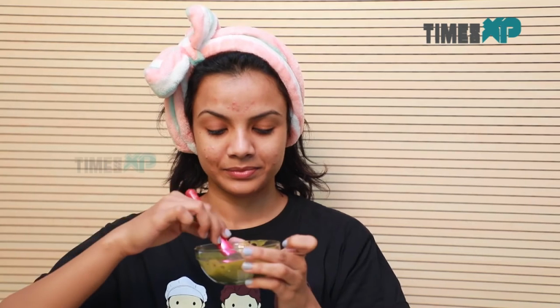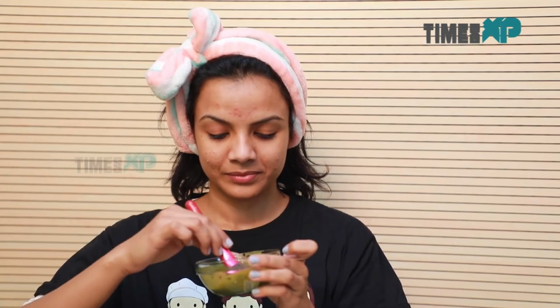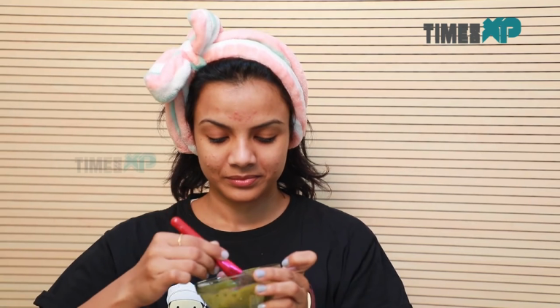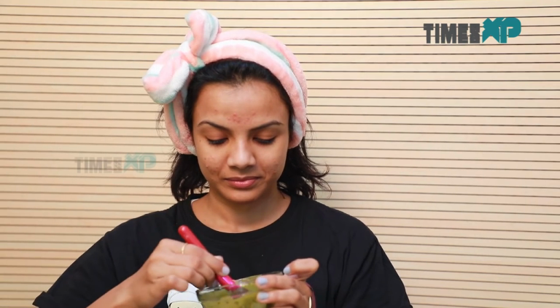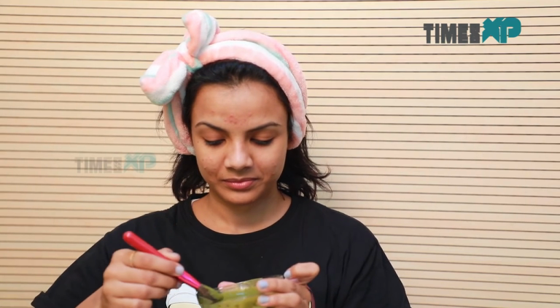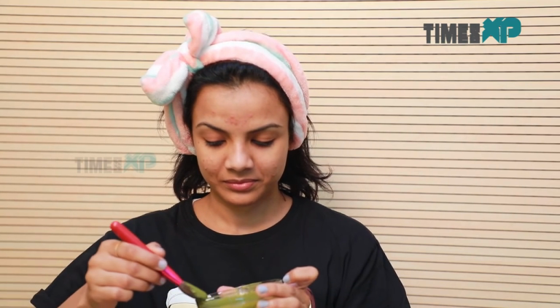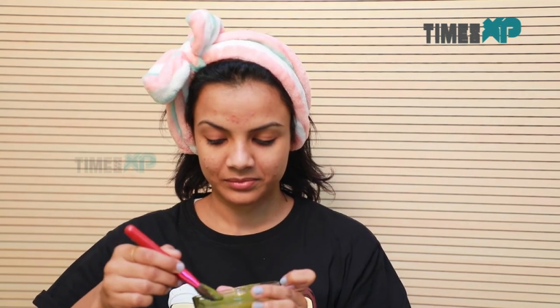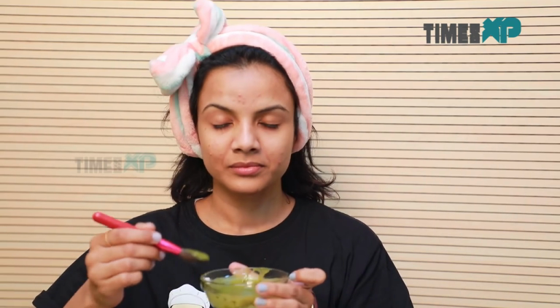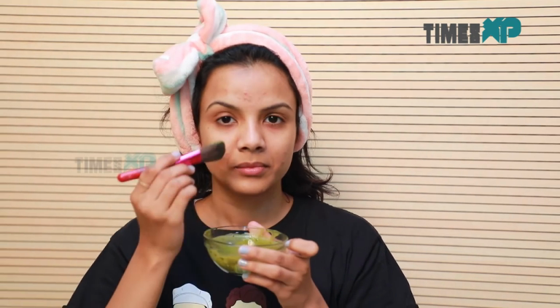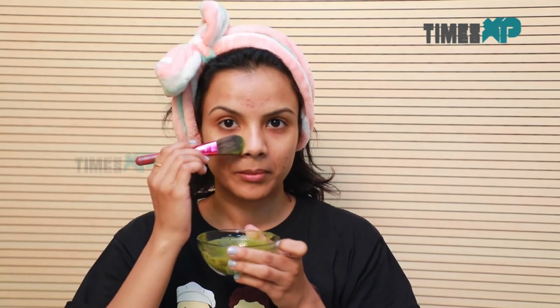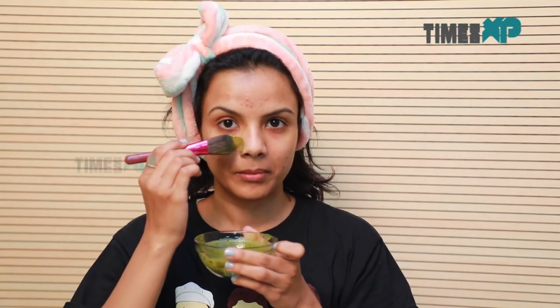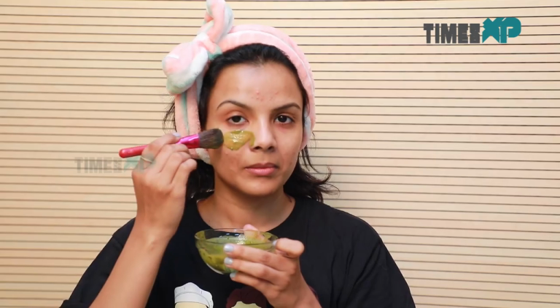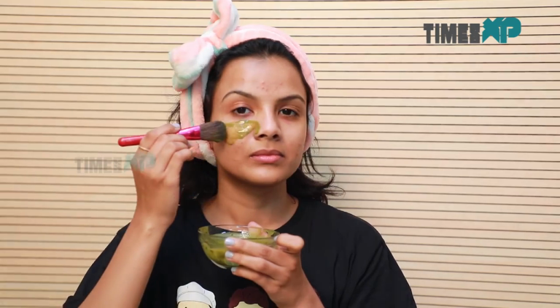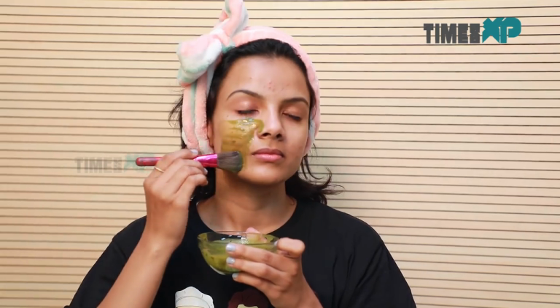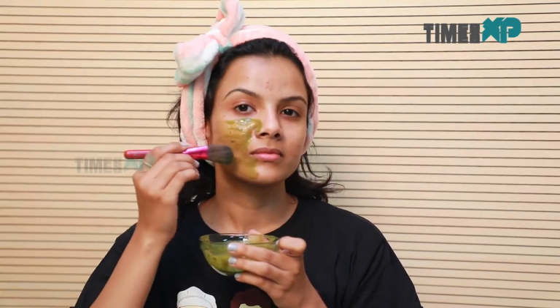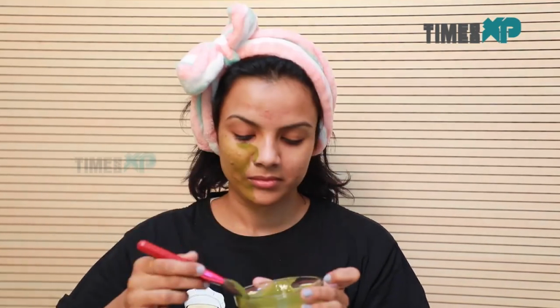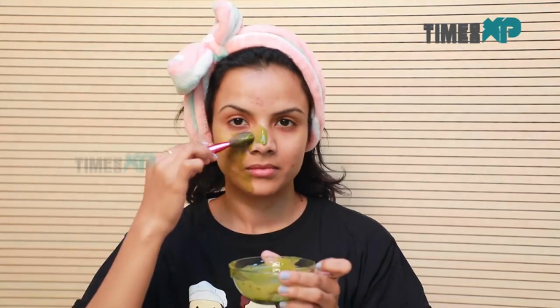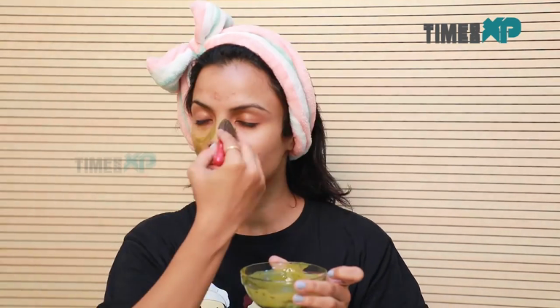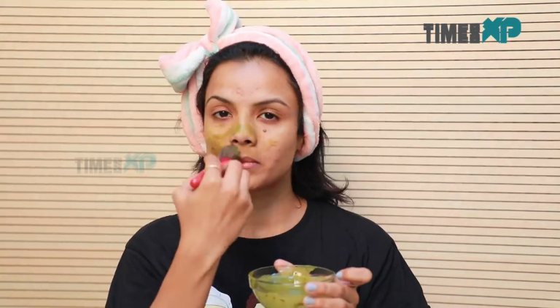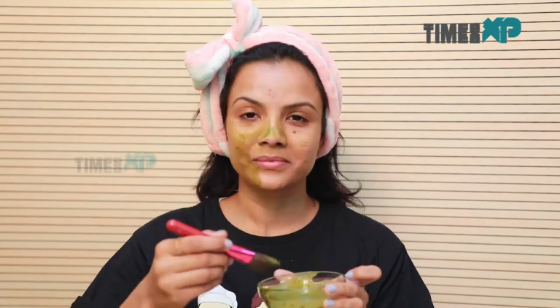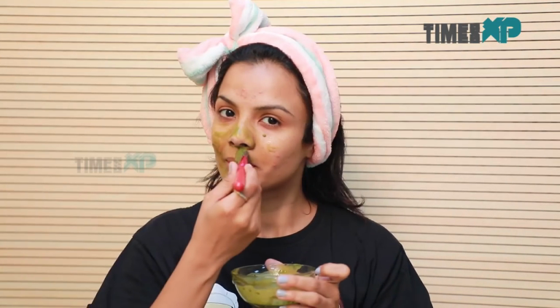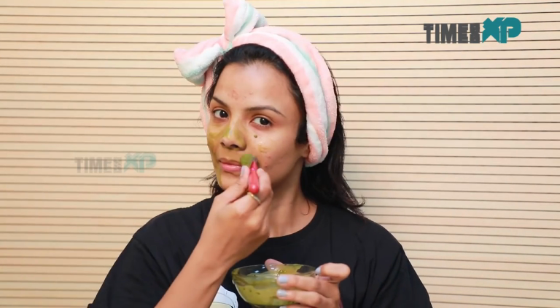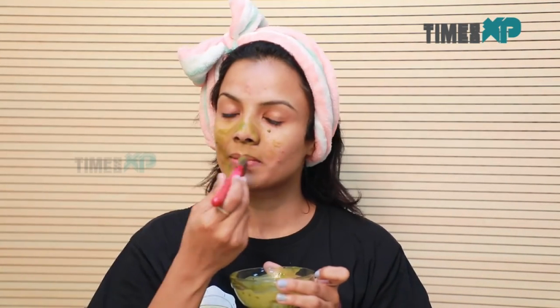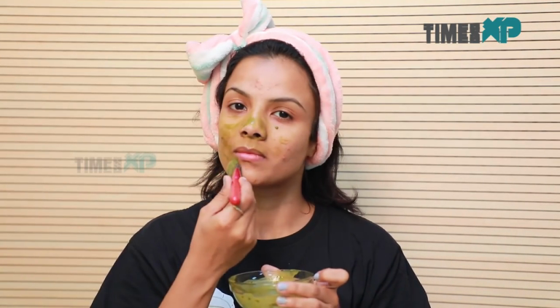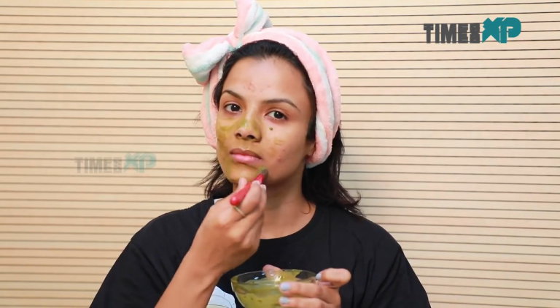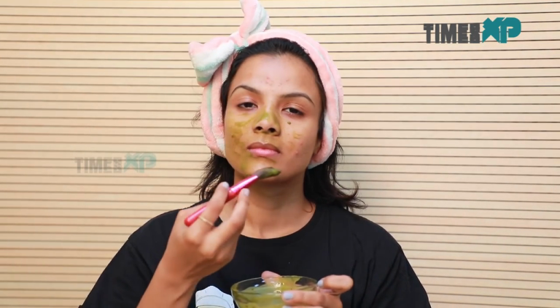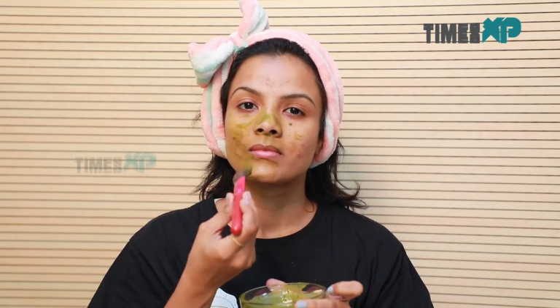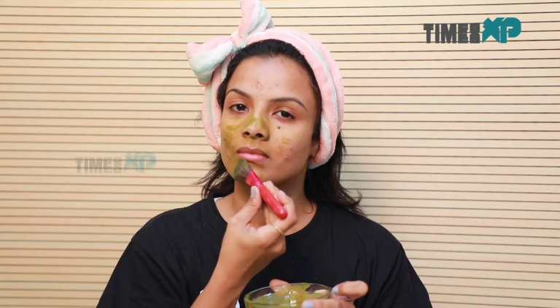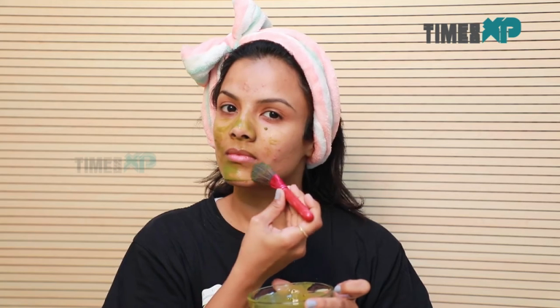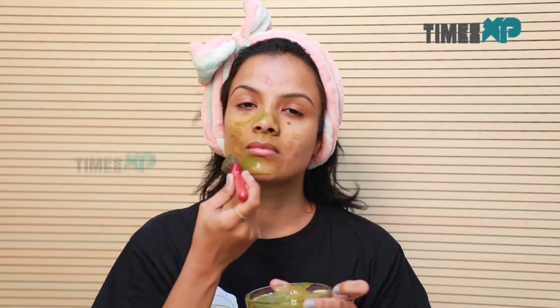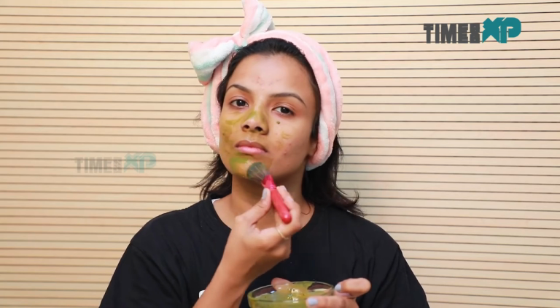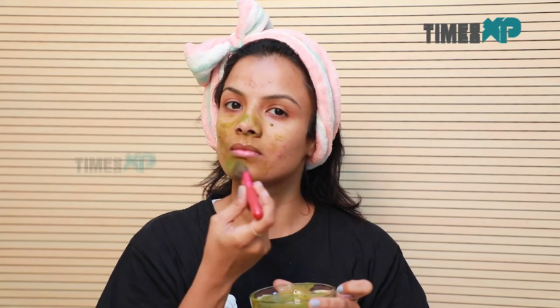Then apply this paste onto your face with the help of a face pack brush. Massage for a while and let the mask stay on your face for about 10 minutes.